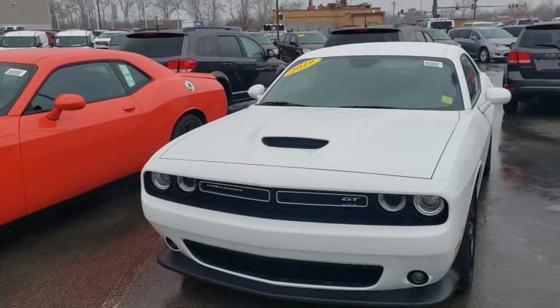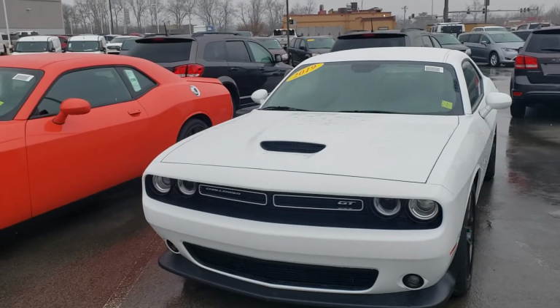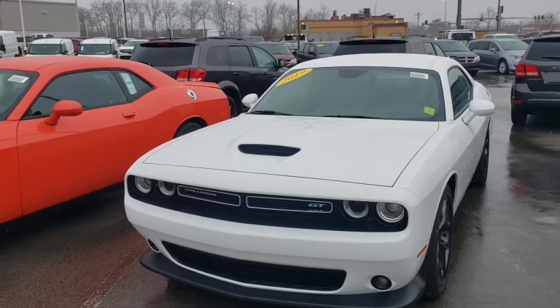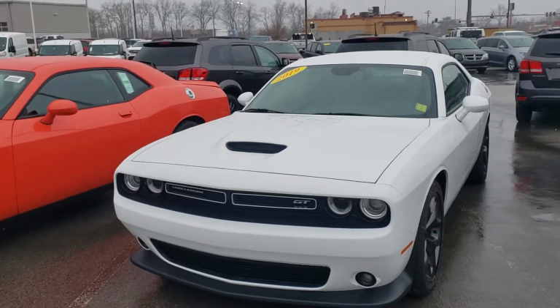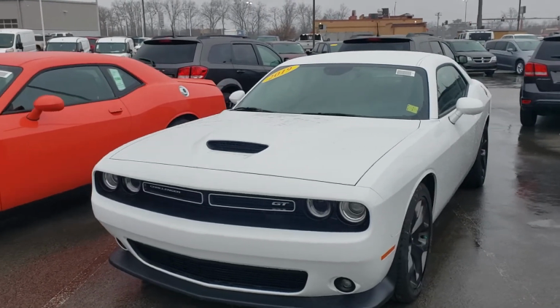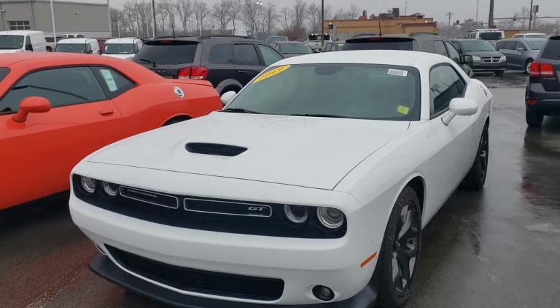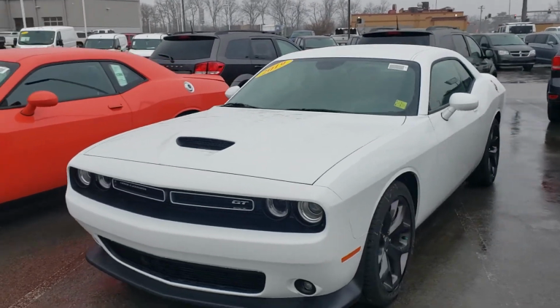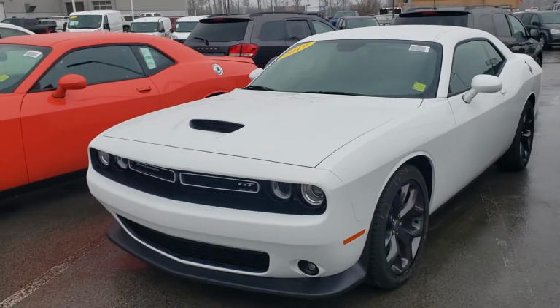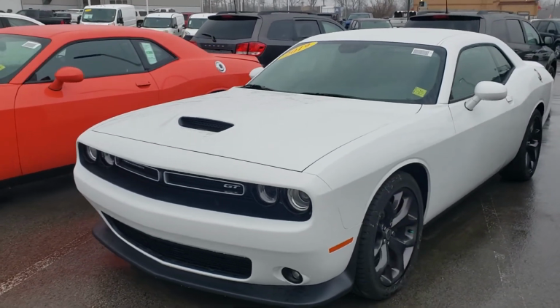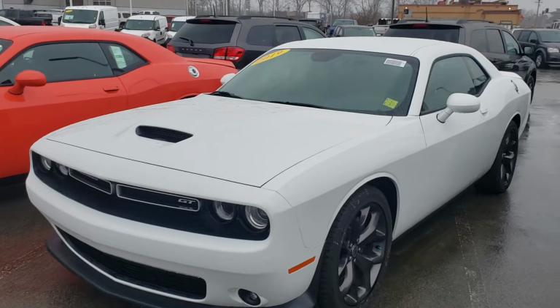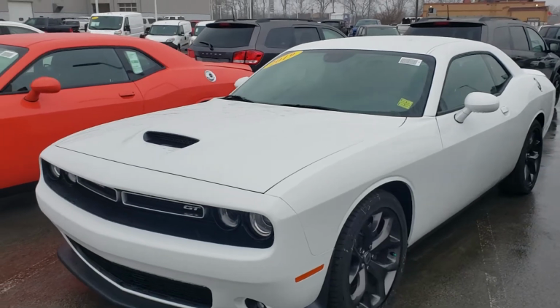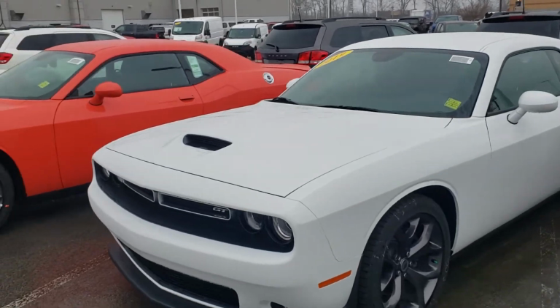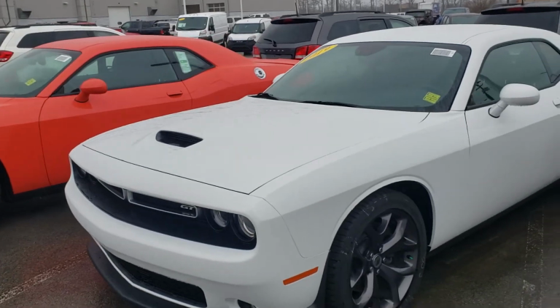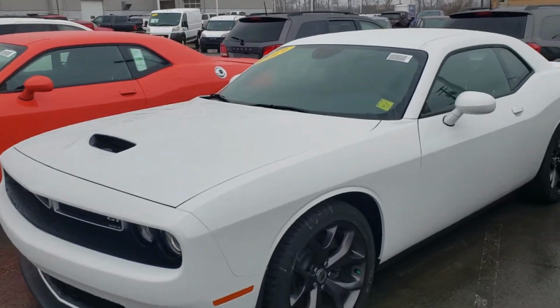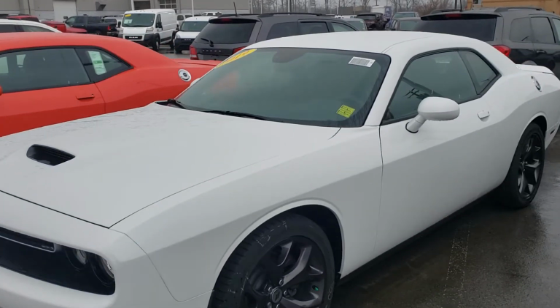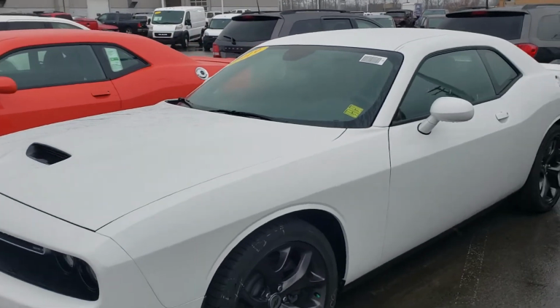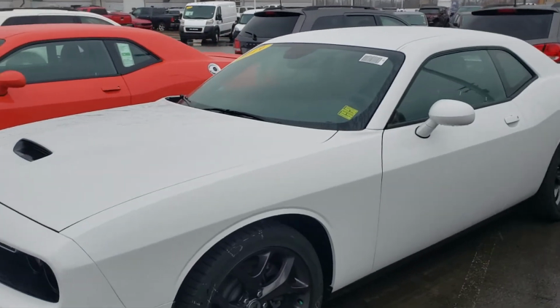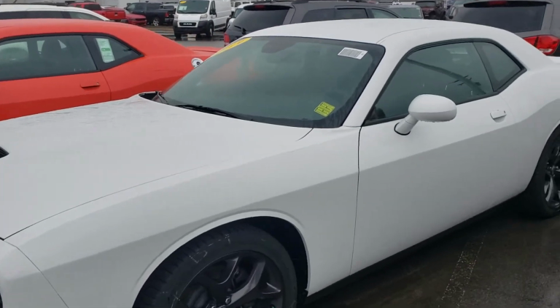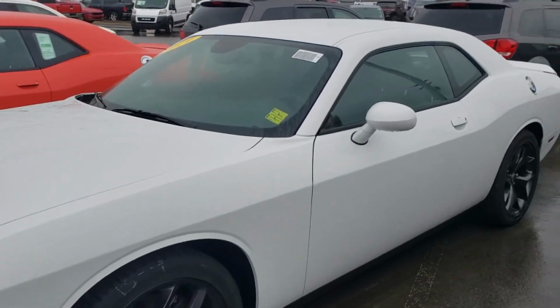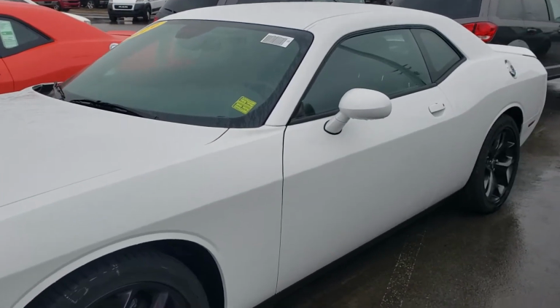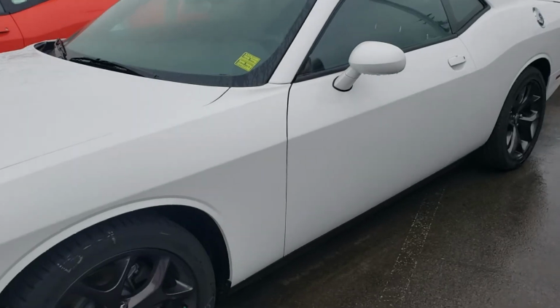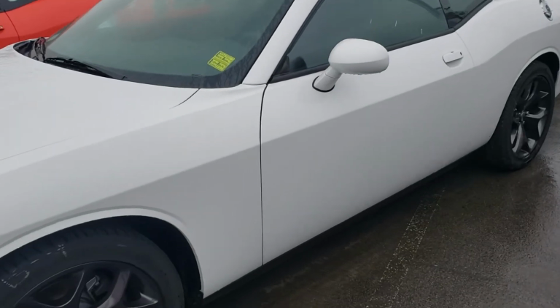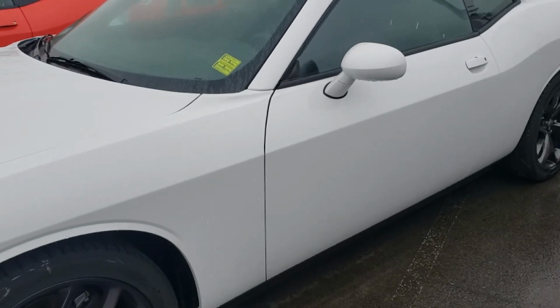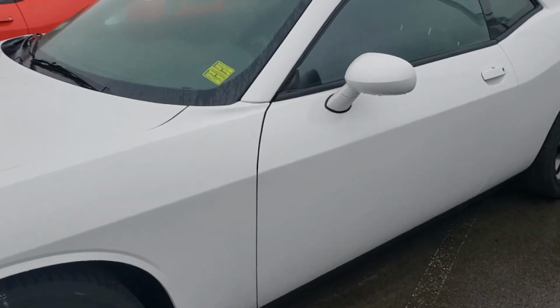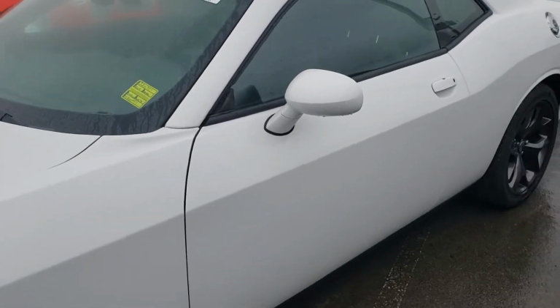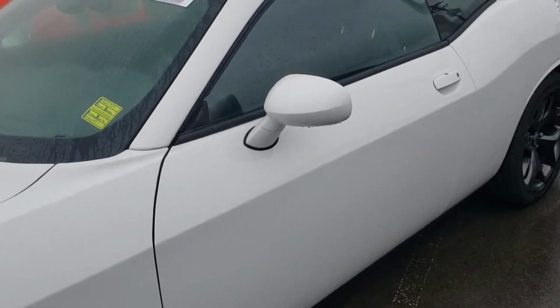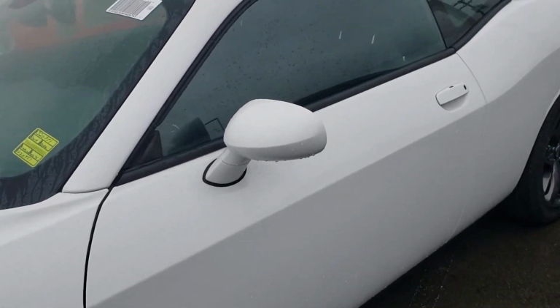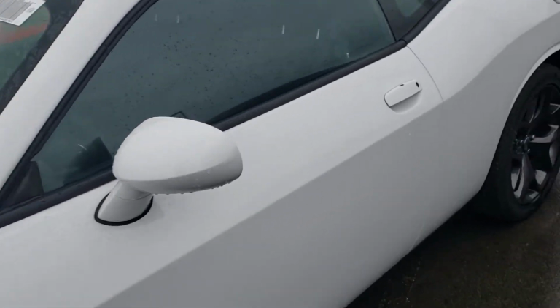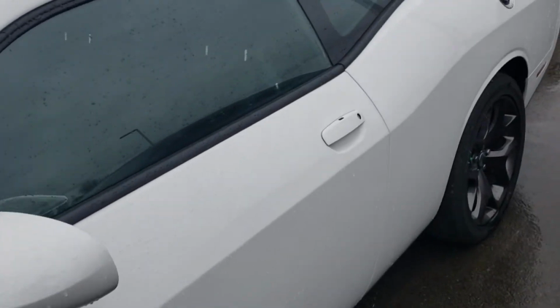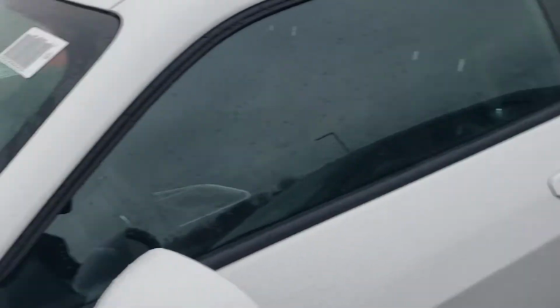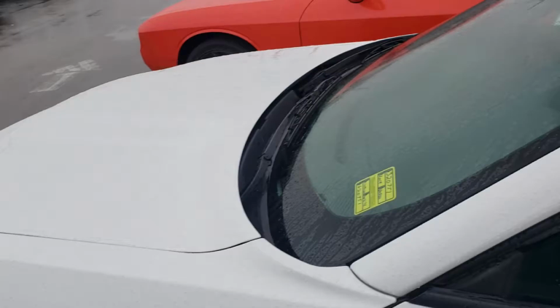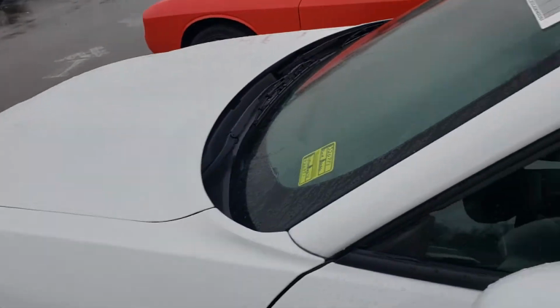Hey, it's Jim here at East Tennessee Dodge, 931-787-9548. Quick video on this 2019 Dodge Challenger GT. She is here ready to go, of course white in color, hood scoop for the GT.